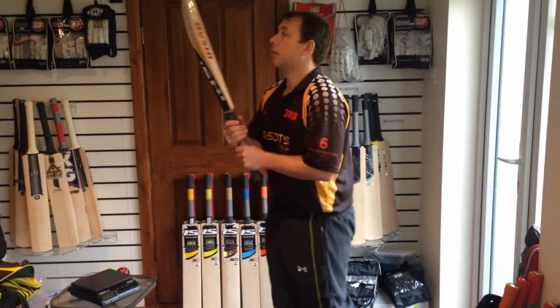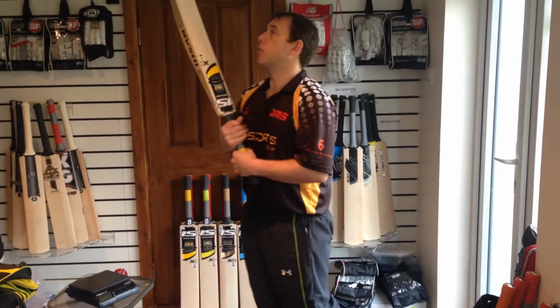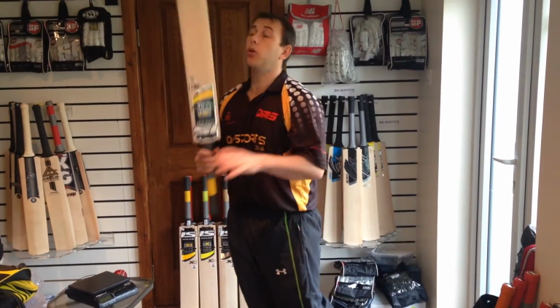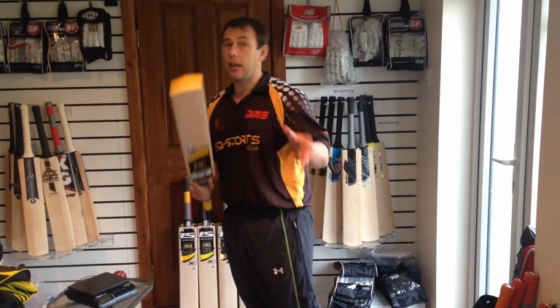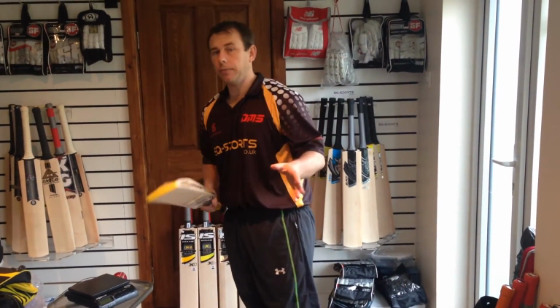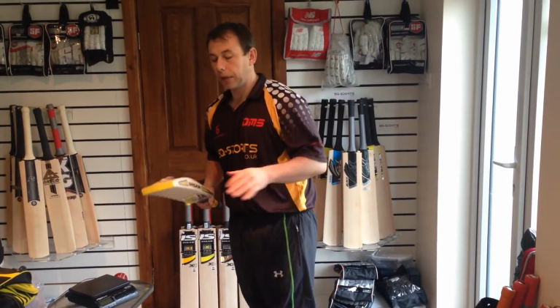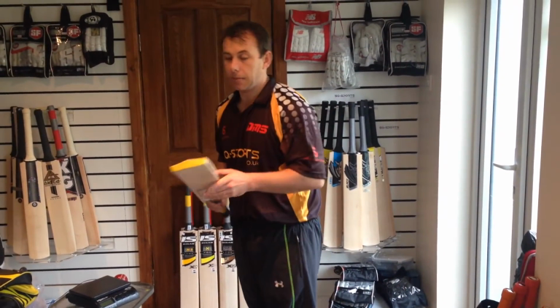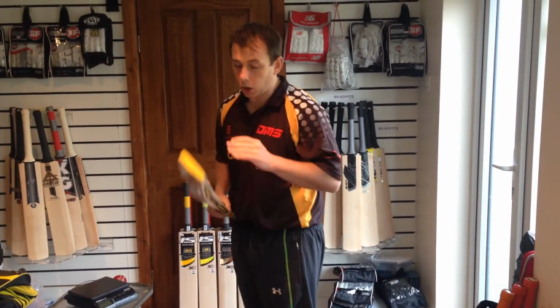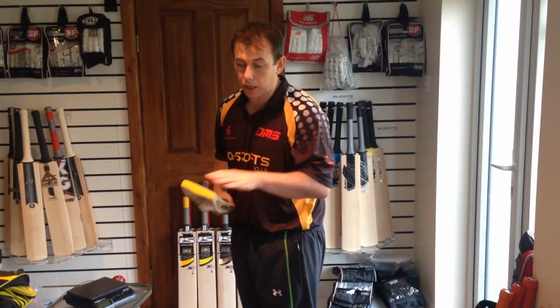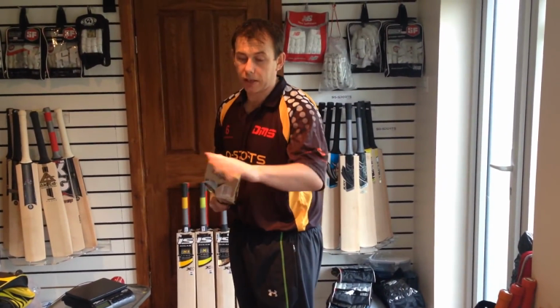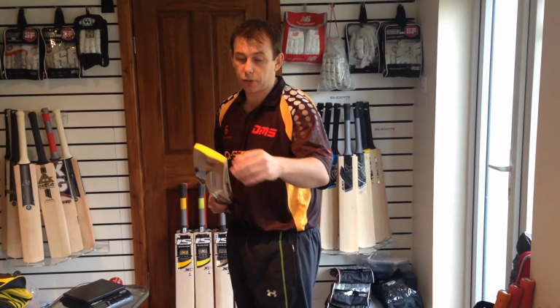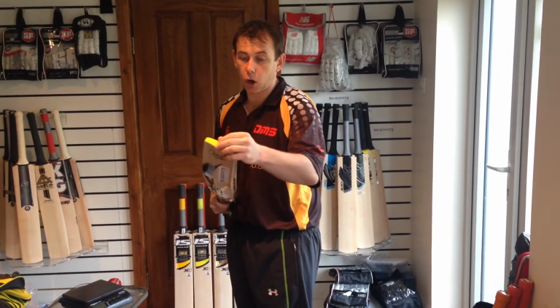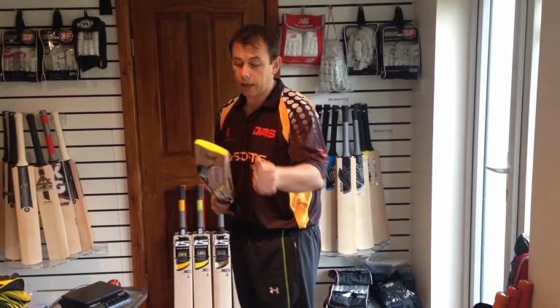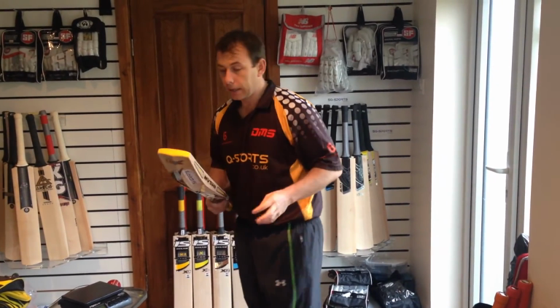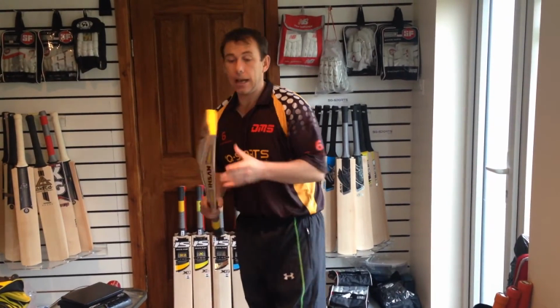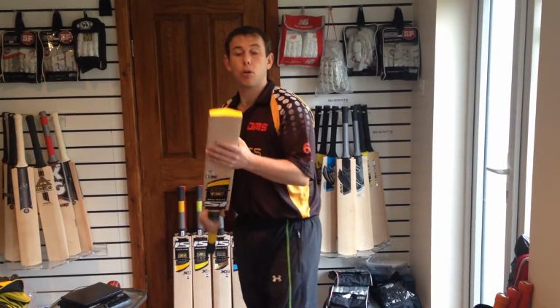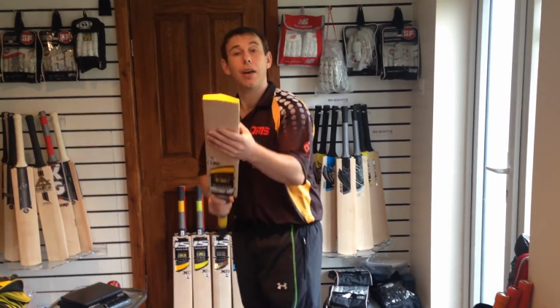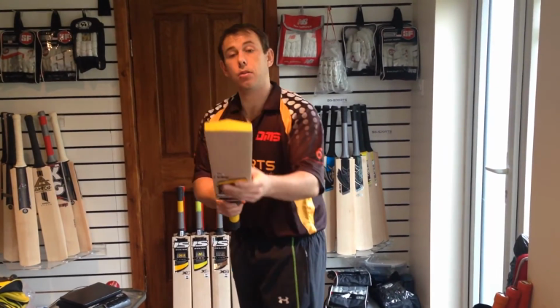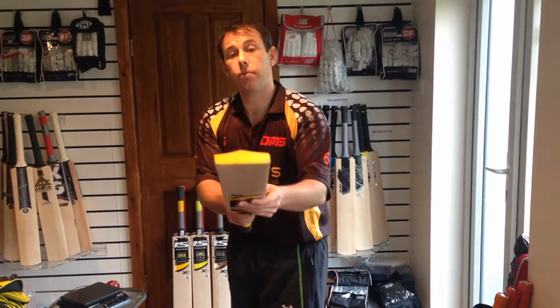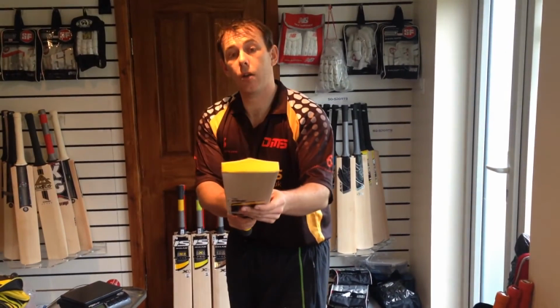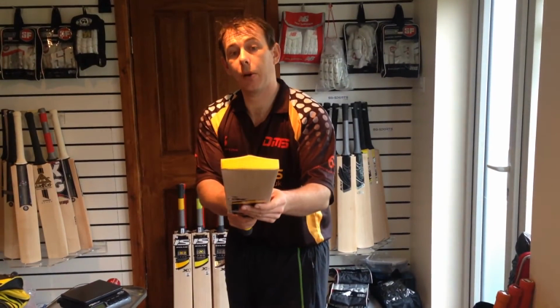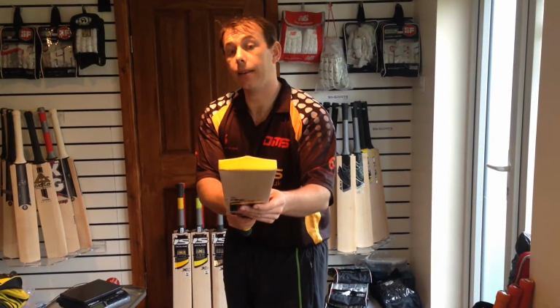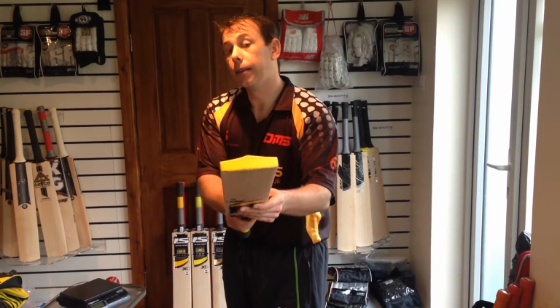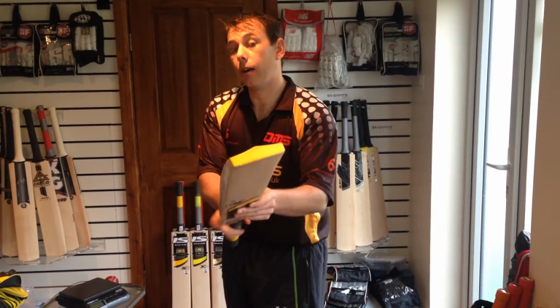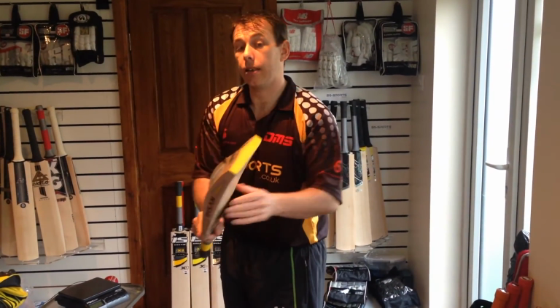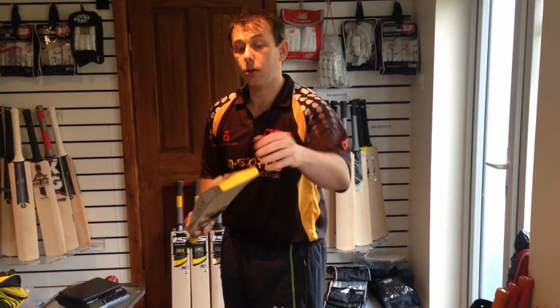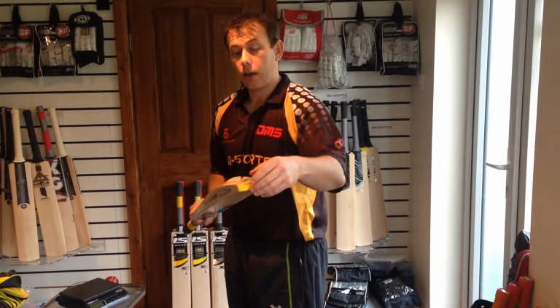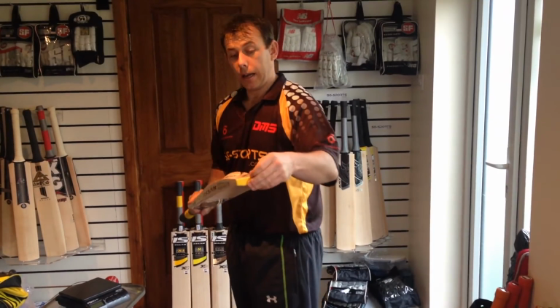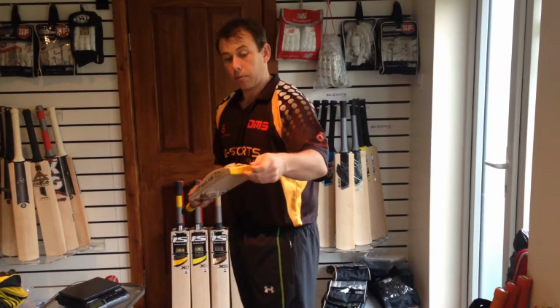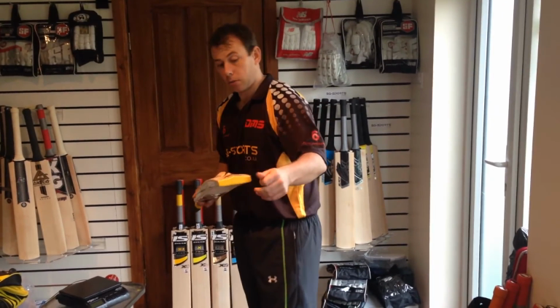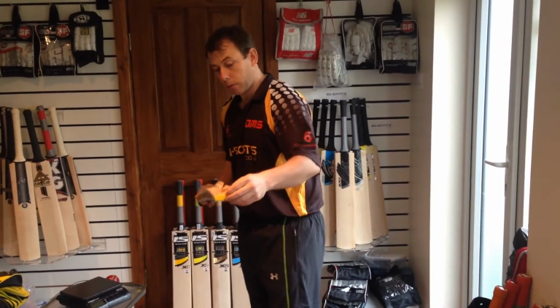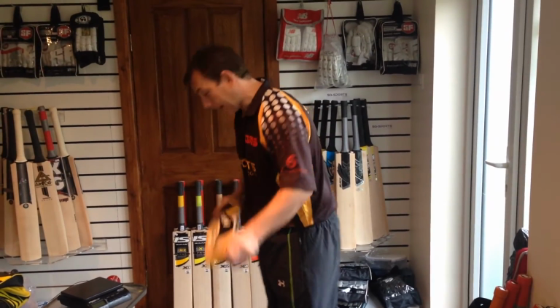It comes with a full bat cover. It's not knocked in, so it needs full knocking in. Toe guard, as you can see, toe guard is applied — yellow, matches with the bat.